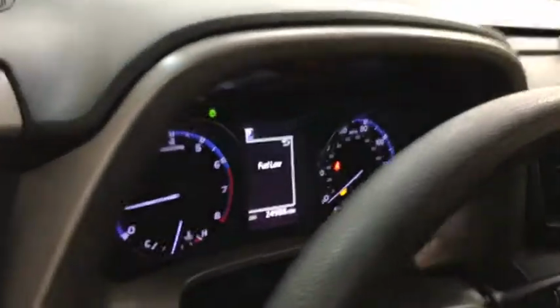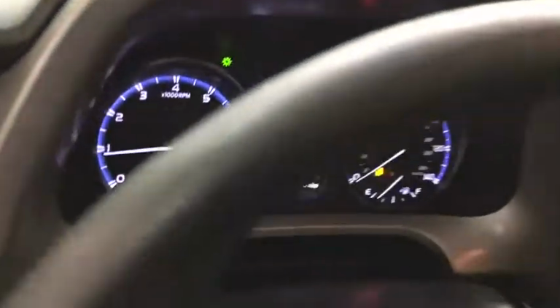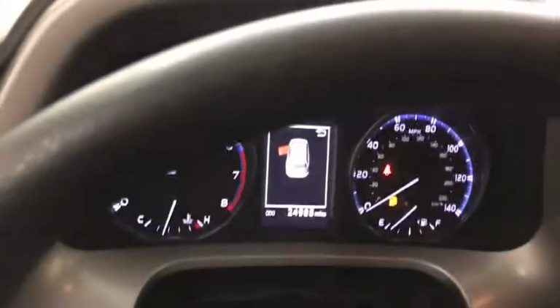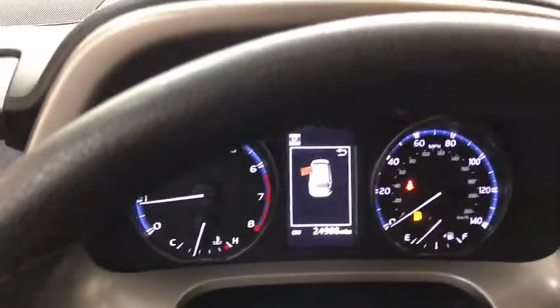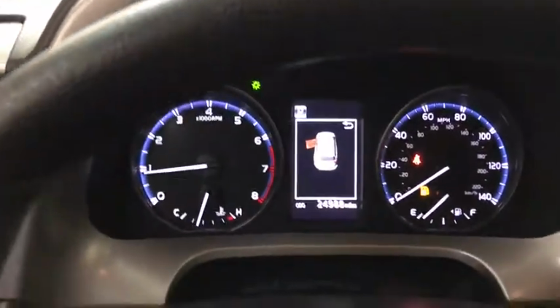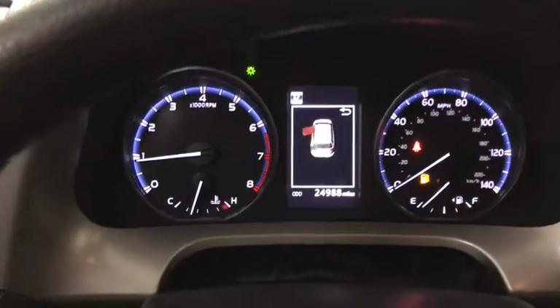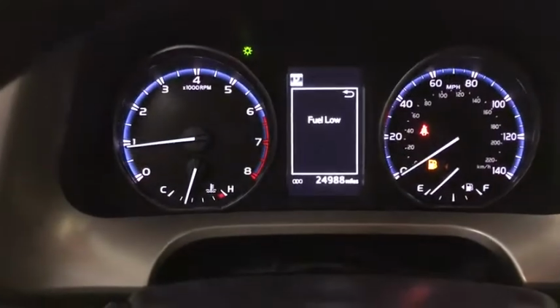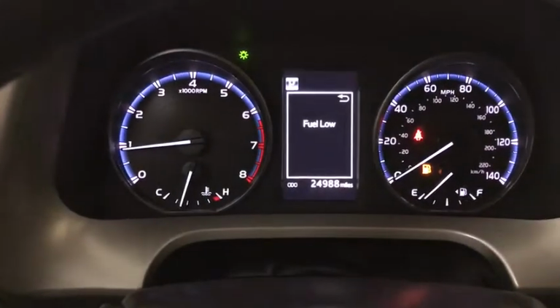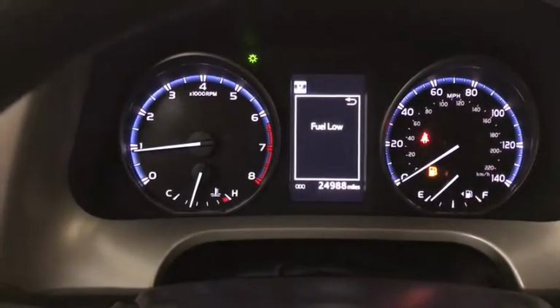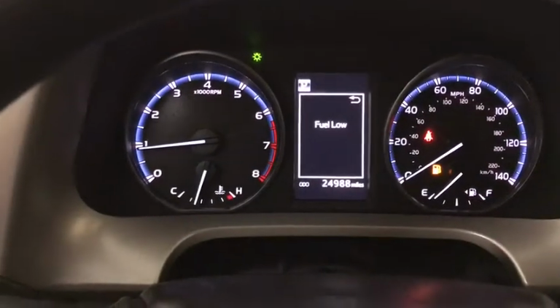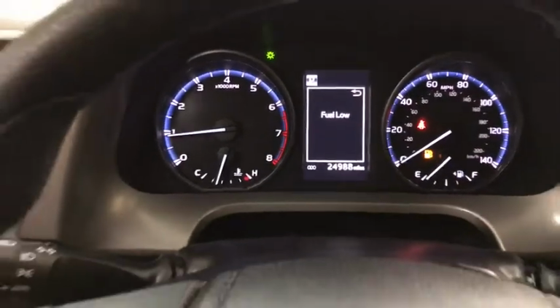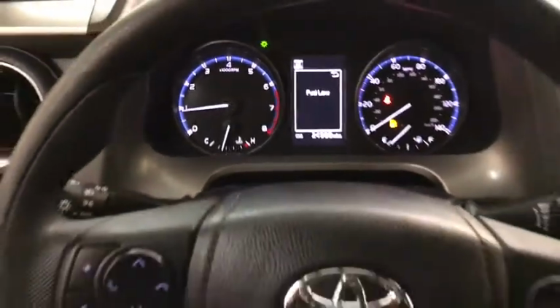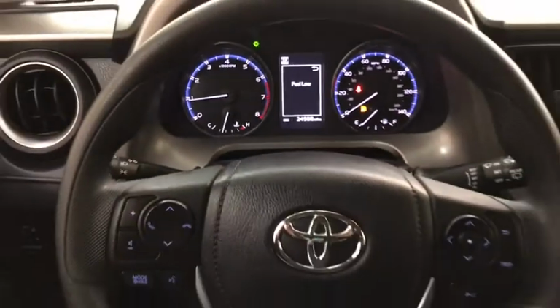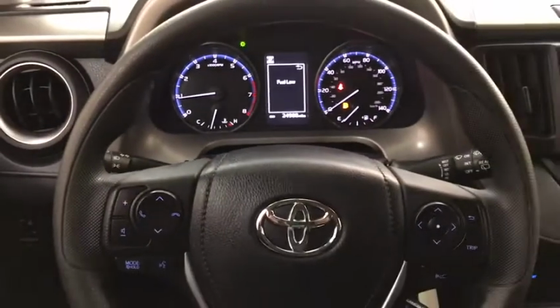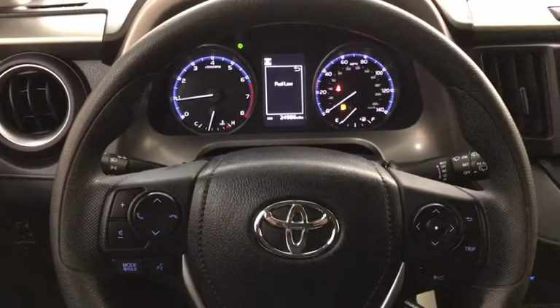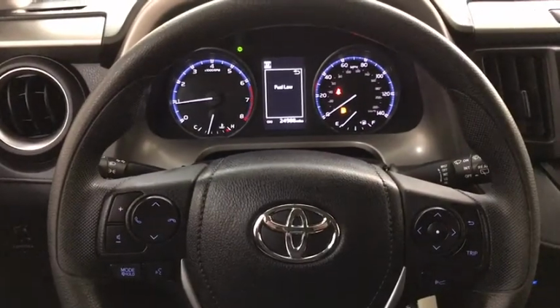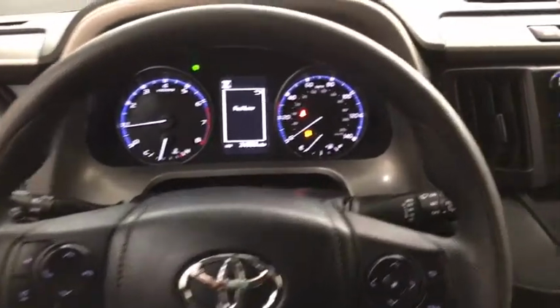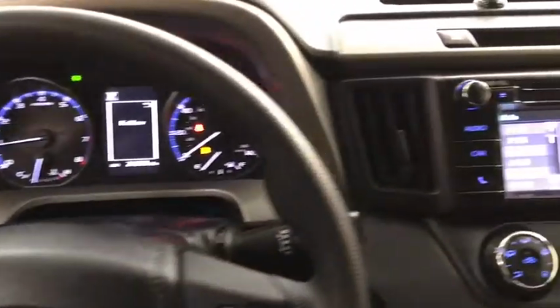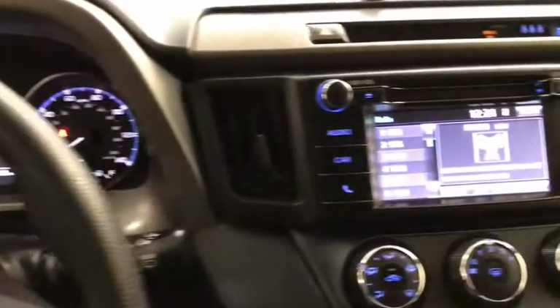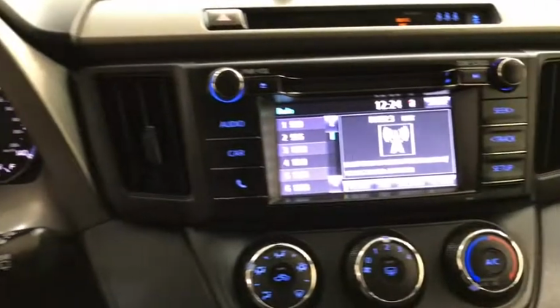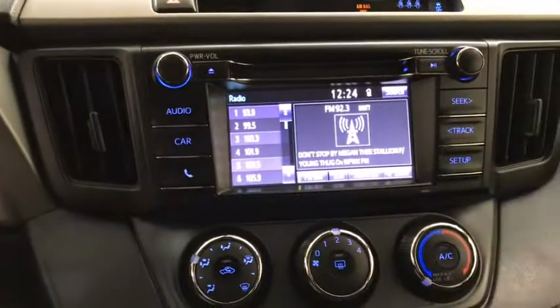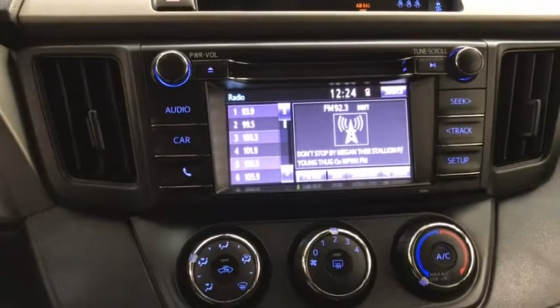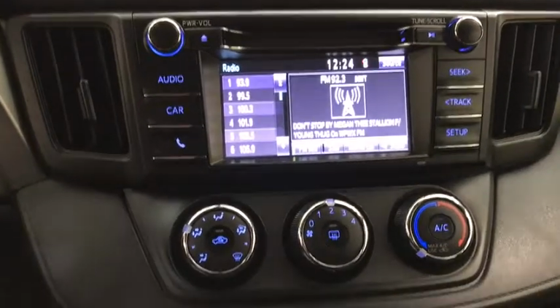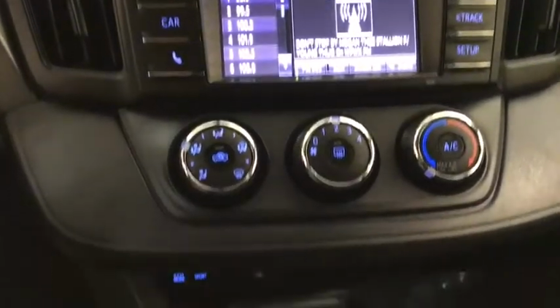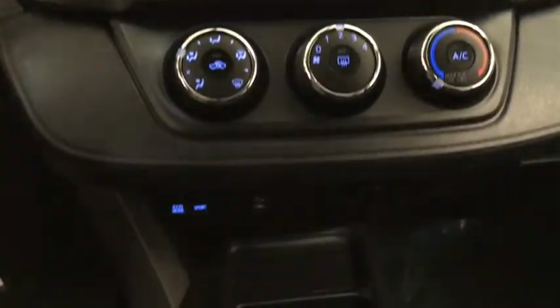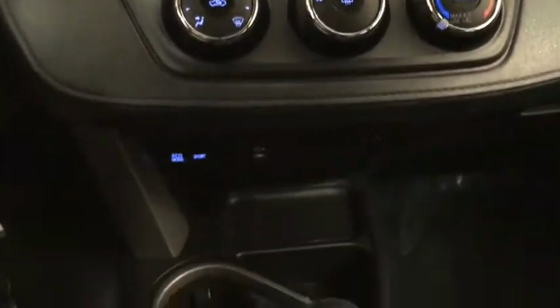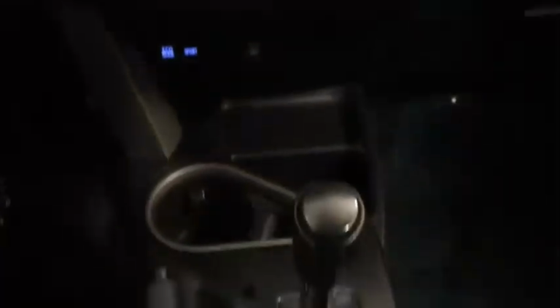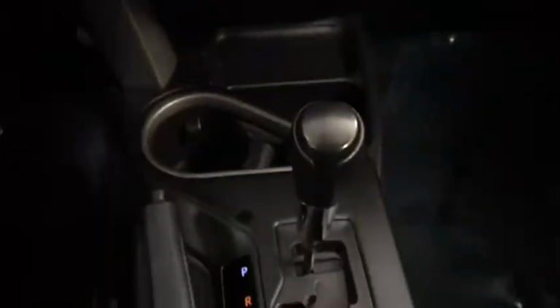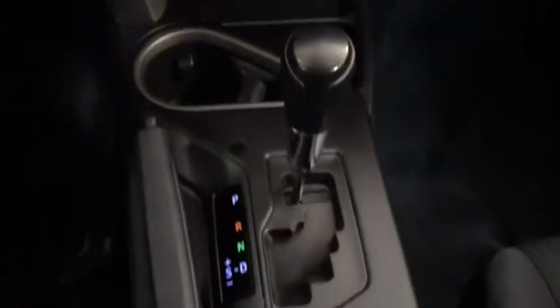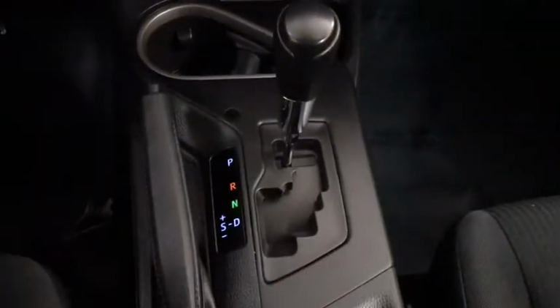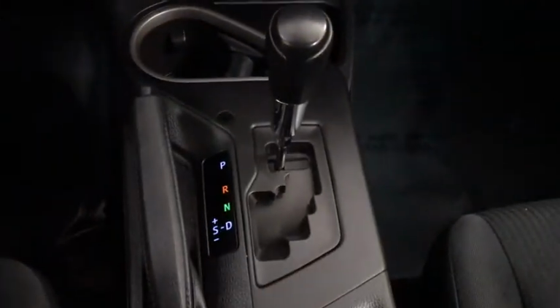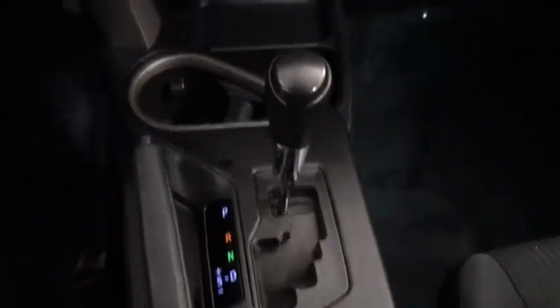Here are some of this vehicle's great options: traction control, backup camera, anti-lock braking system, keyless entry, lane departure warning, stability control, steering wheel audio controls, Bluetooth.